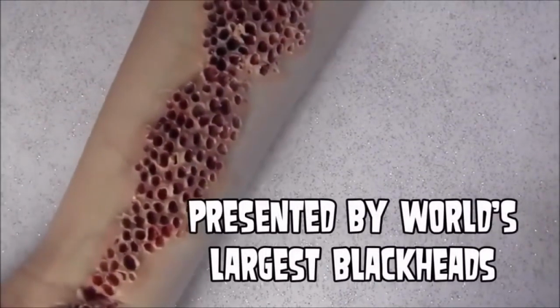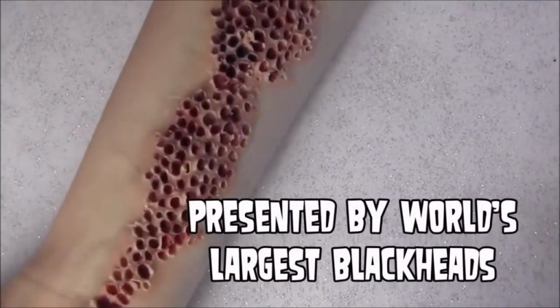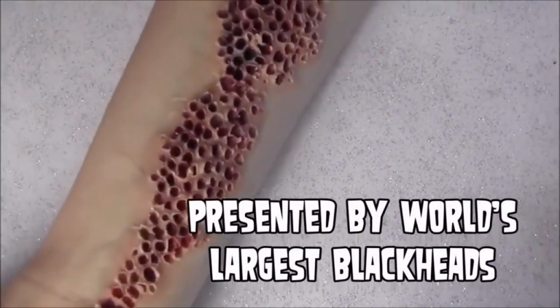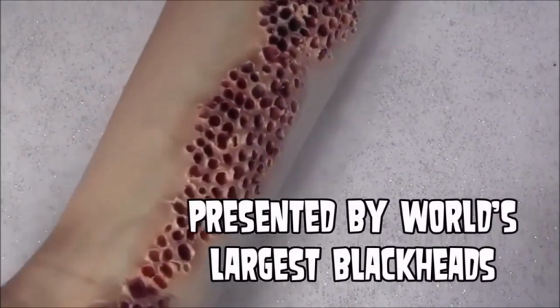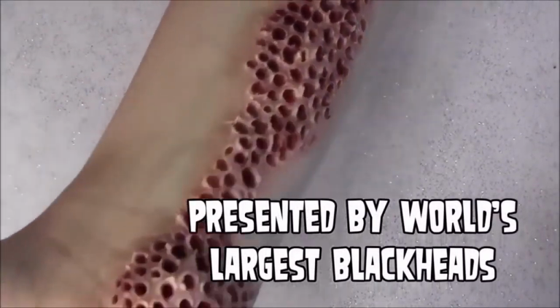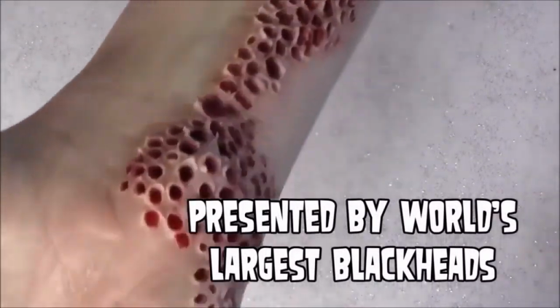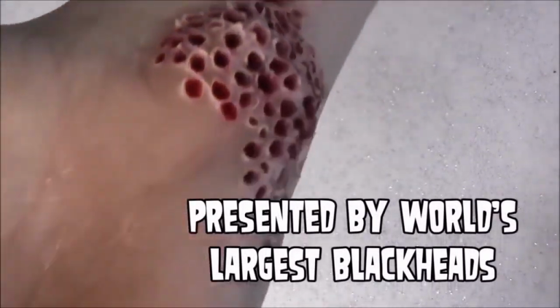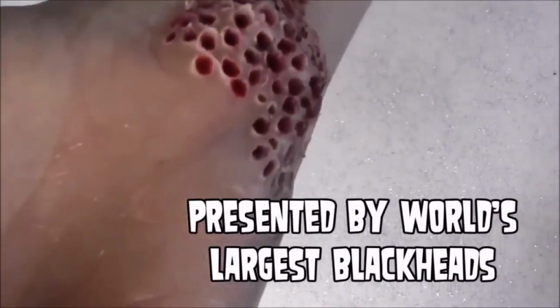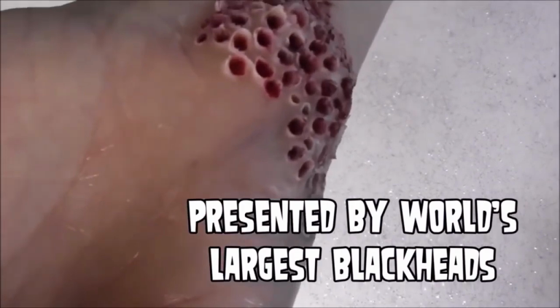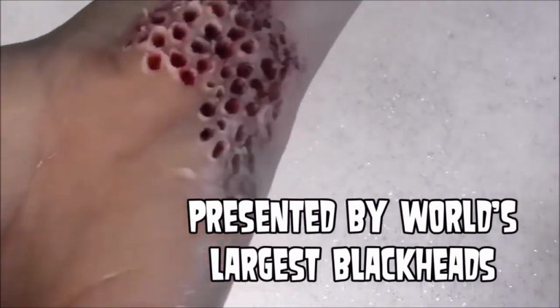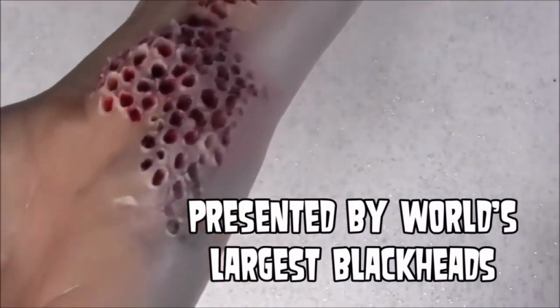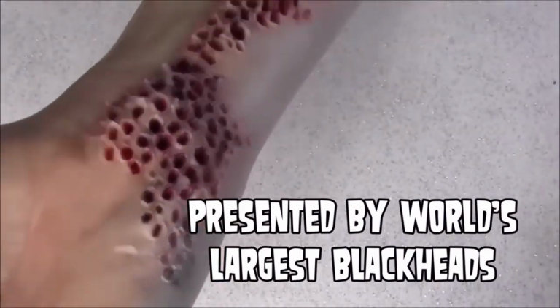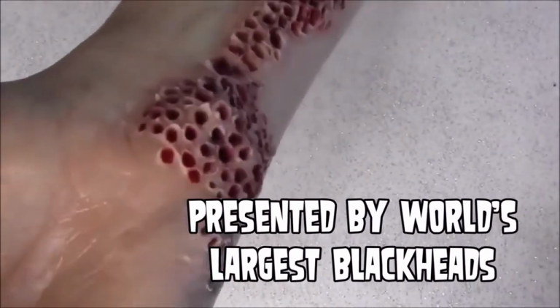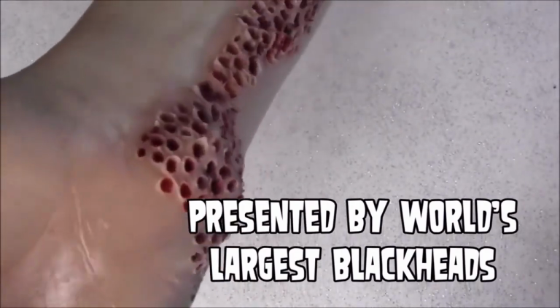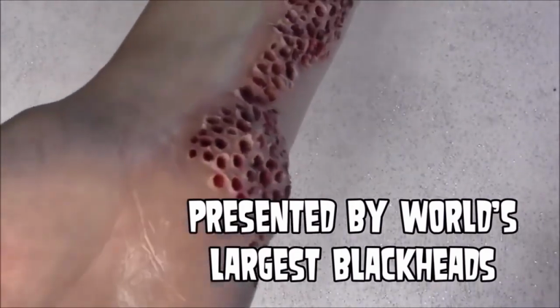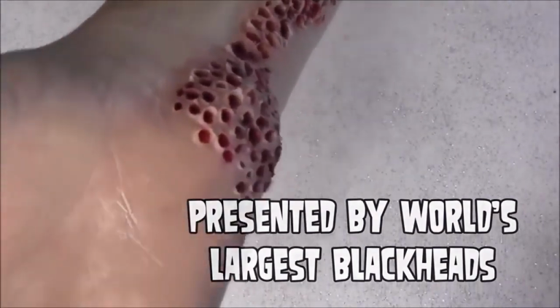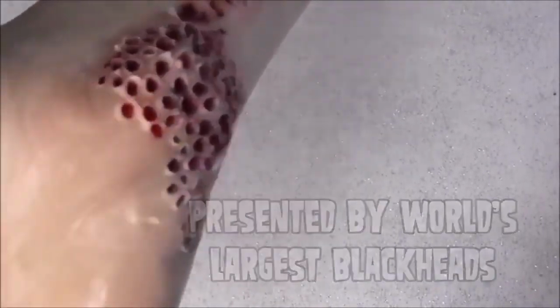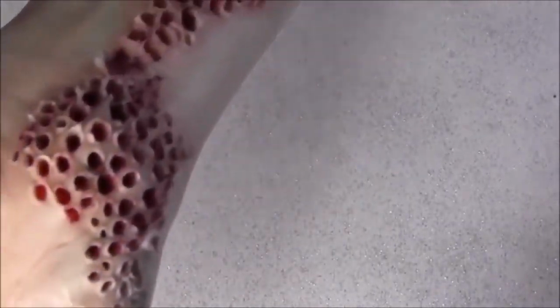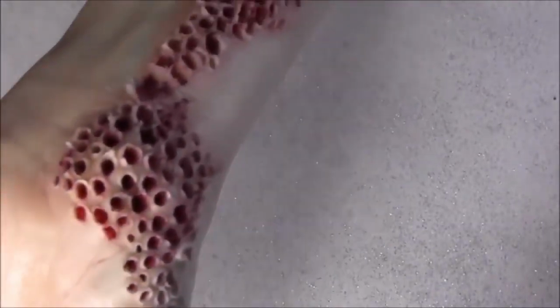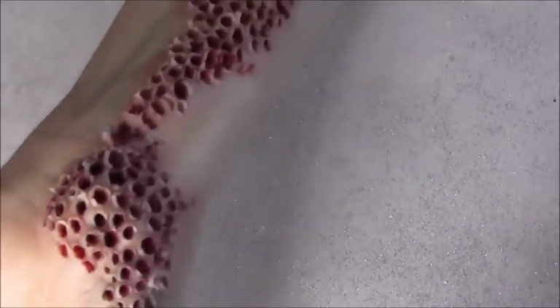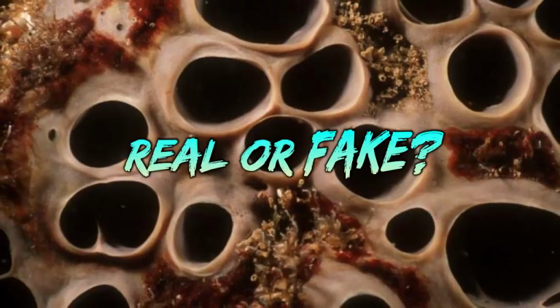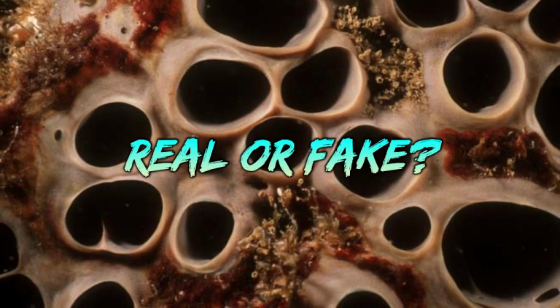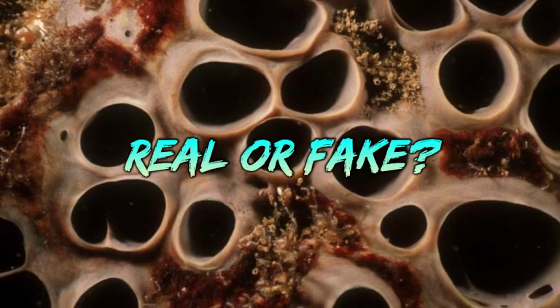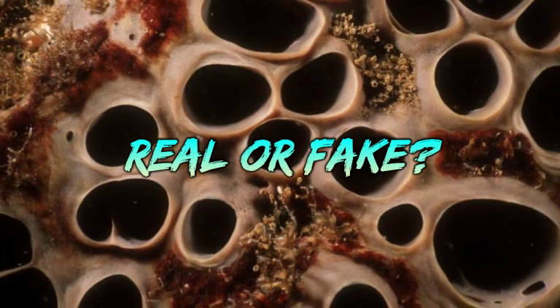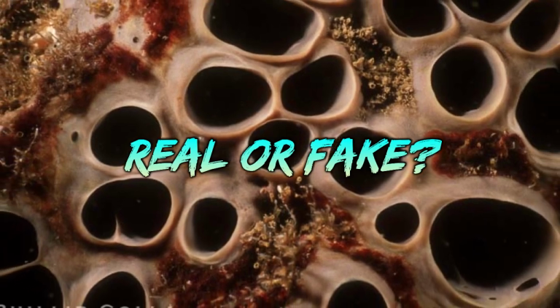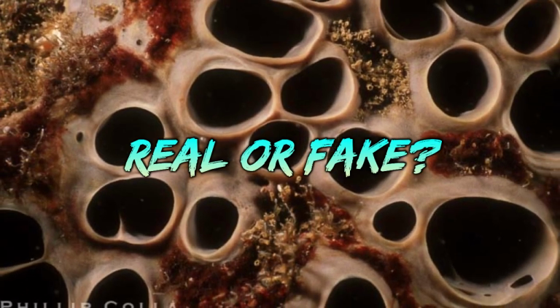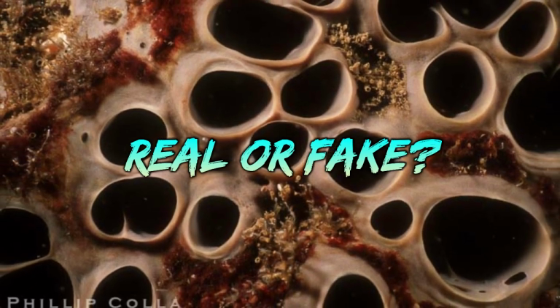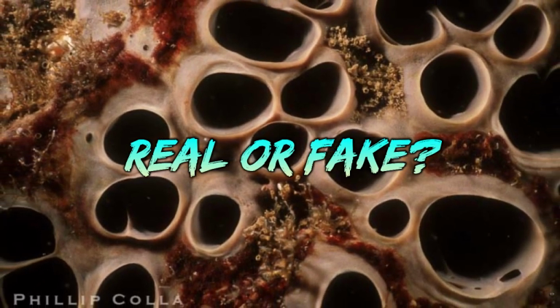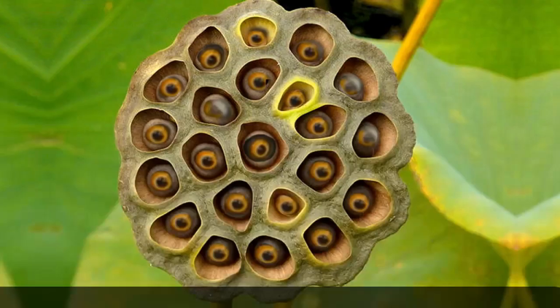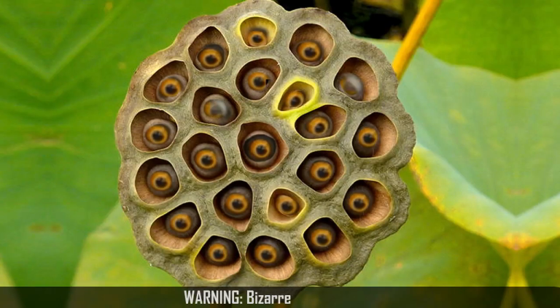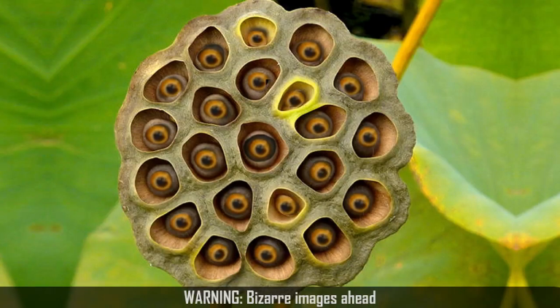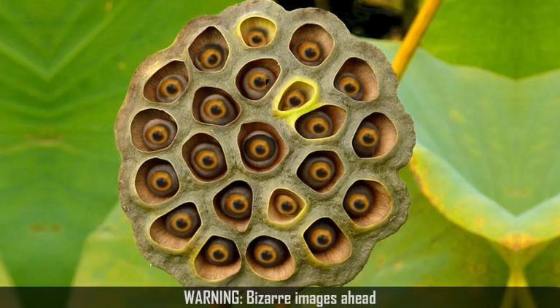Watson had sent me this clip and he wanted to know if it's real or fake. So we thought we'd take a look on Trypophobia Kings on YouTube.